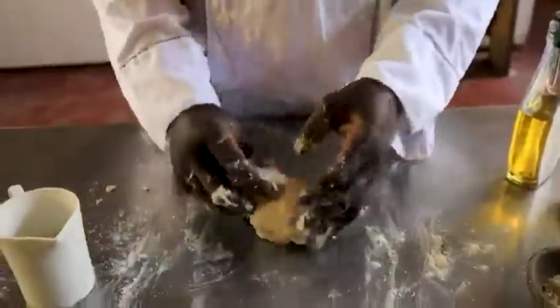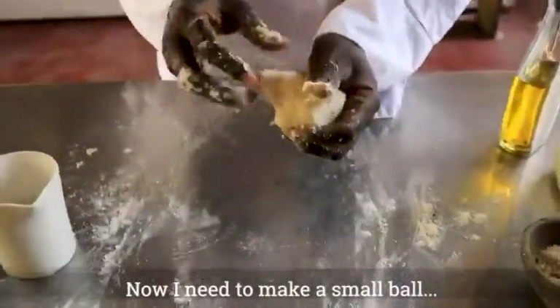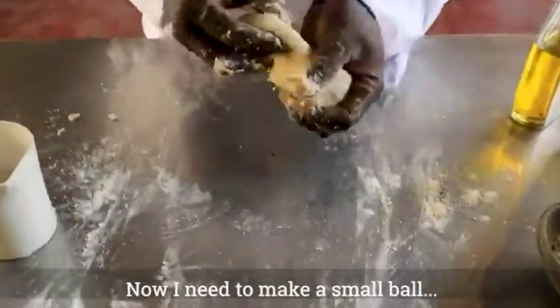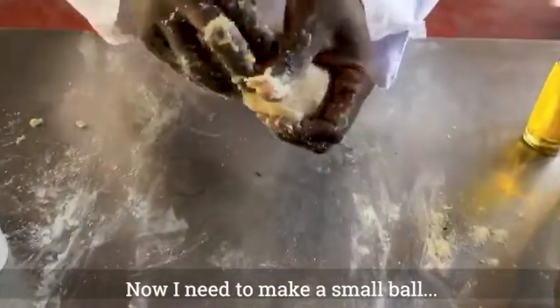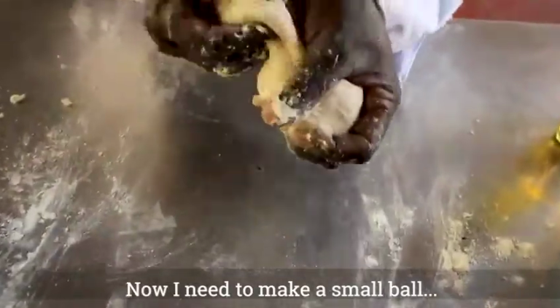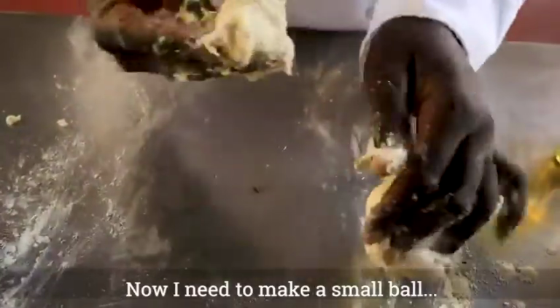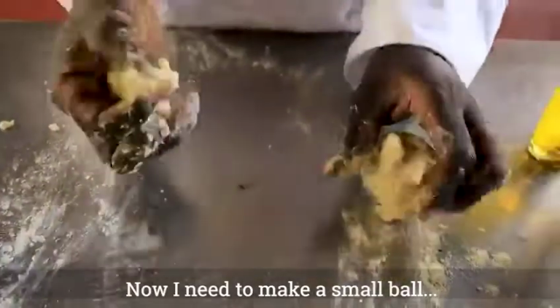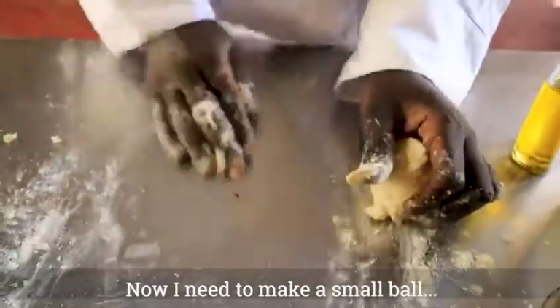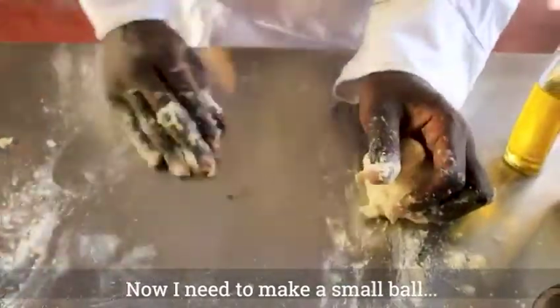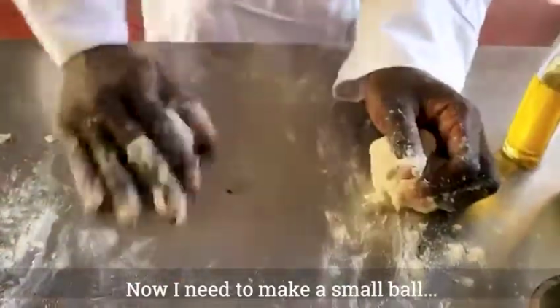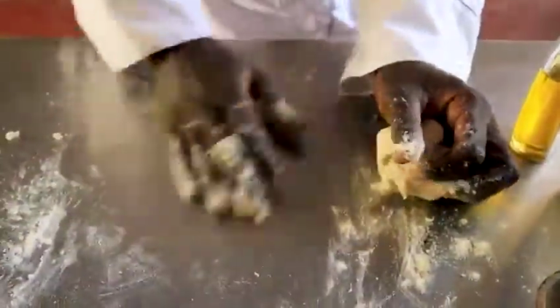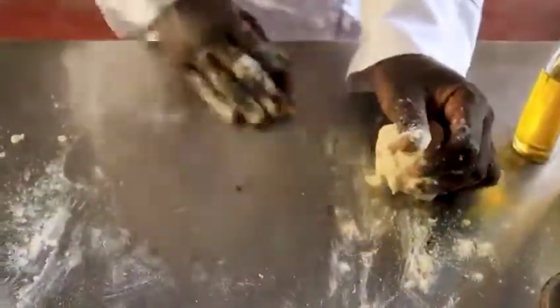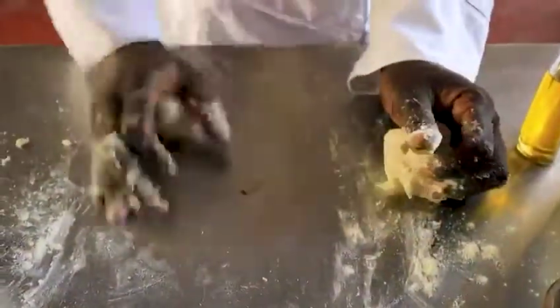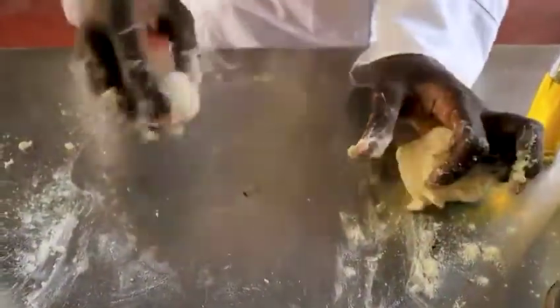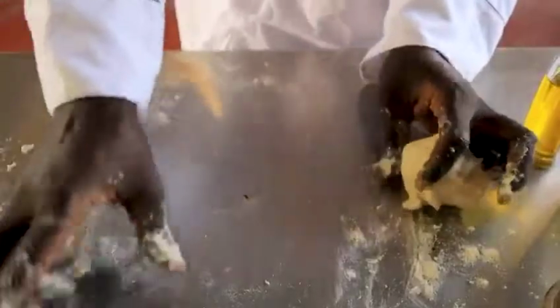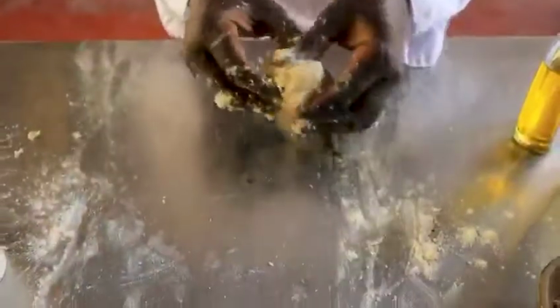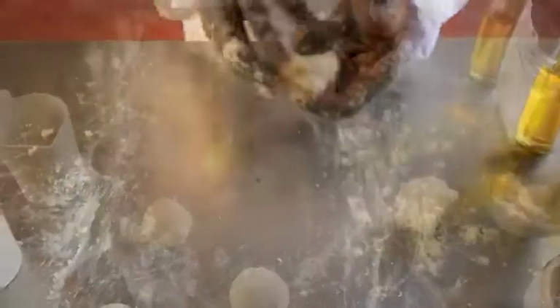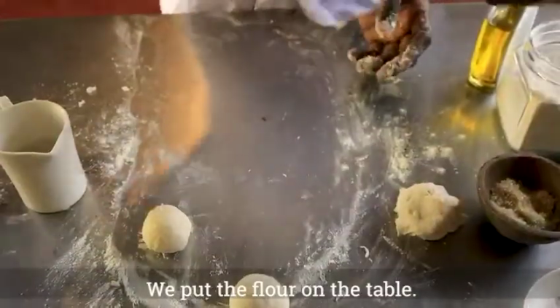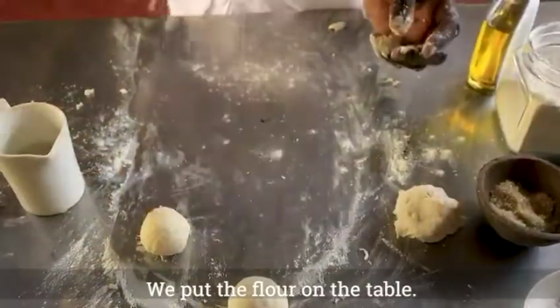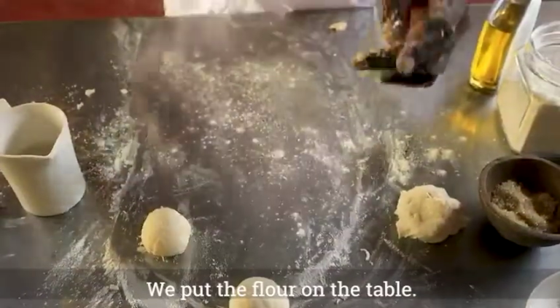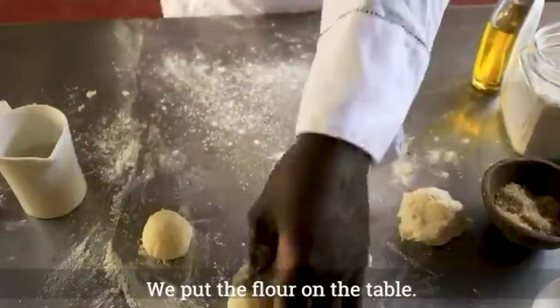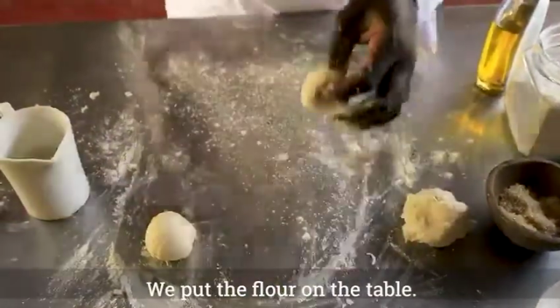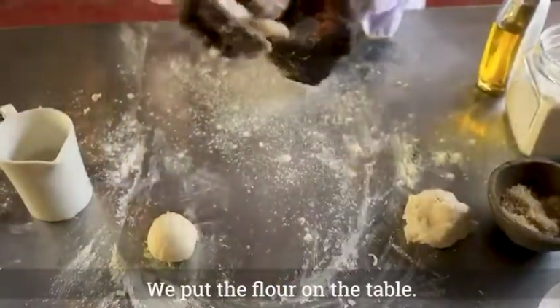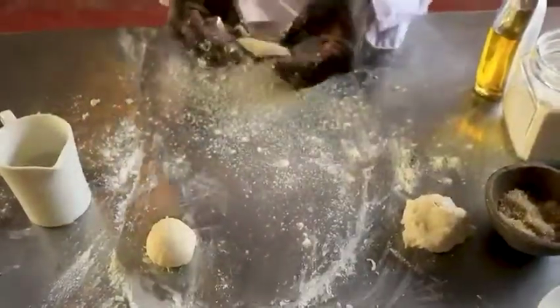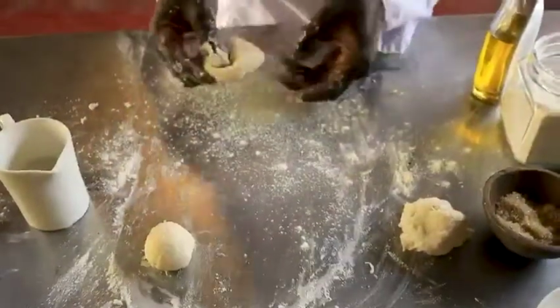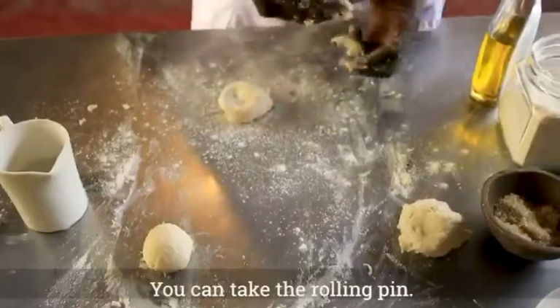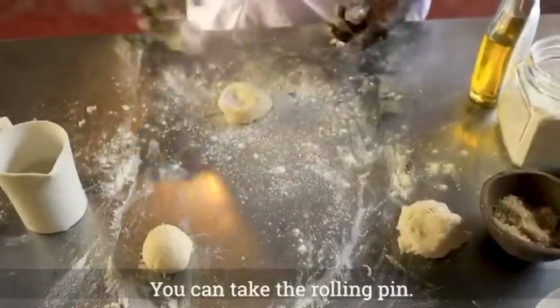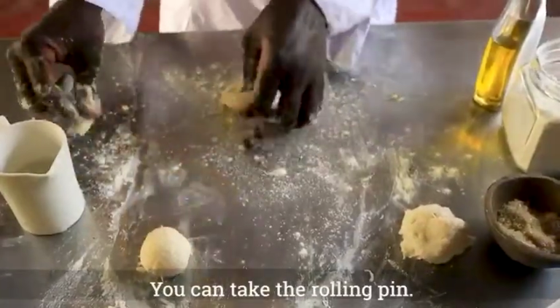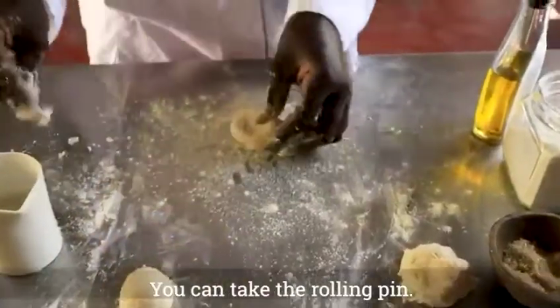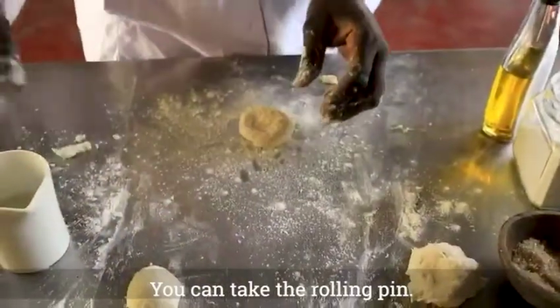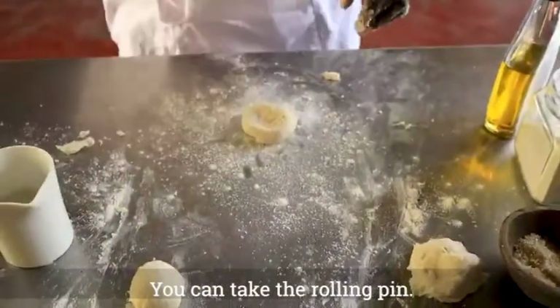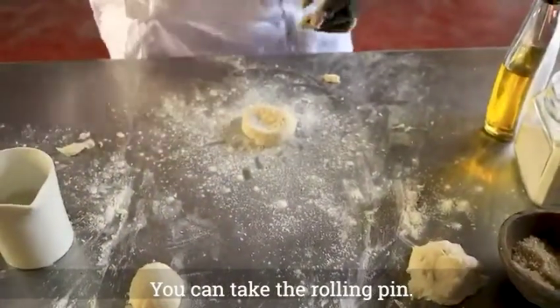I need to make it into small balls, like this one. Put the flour on the table, and you can take the rolling pin.